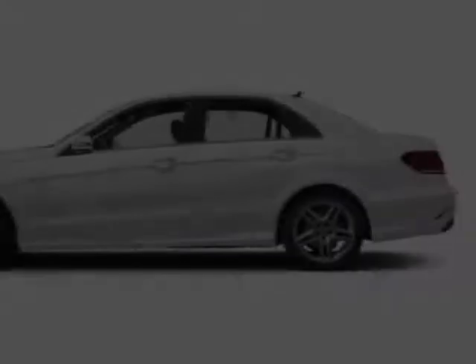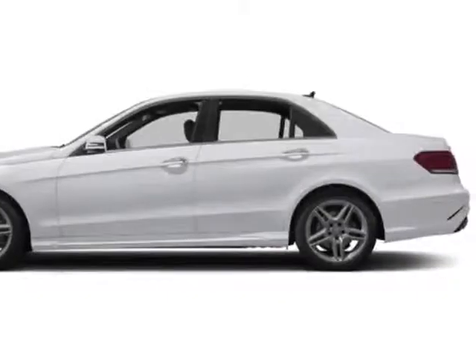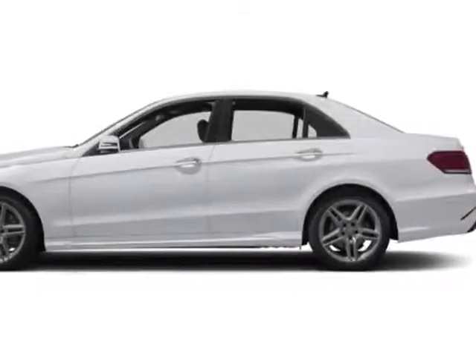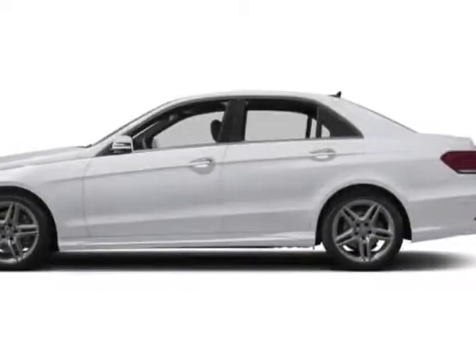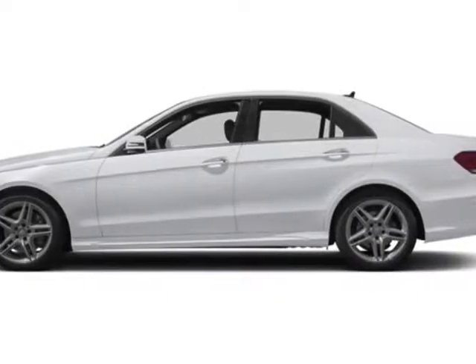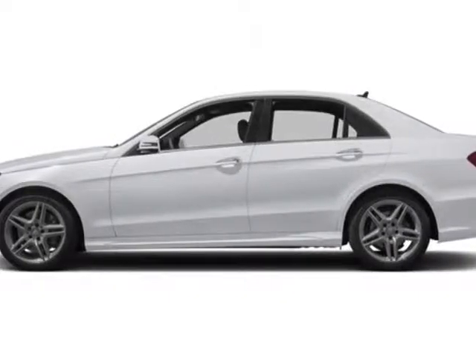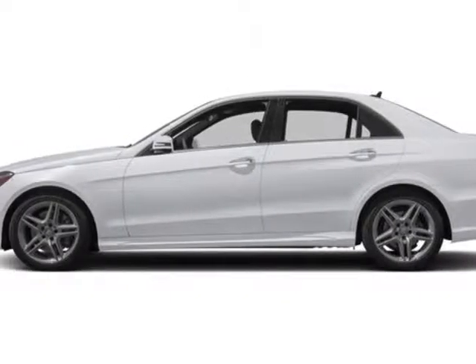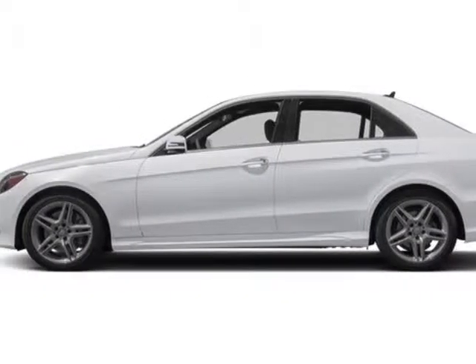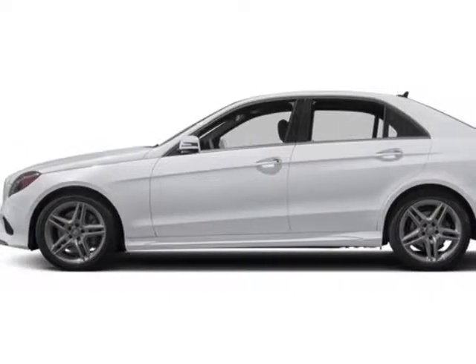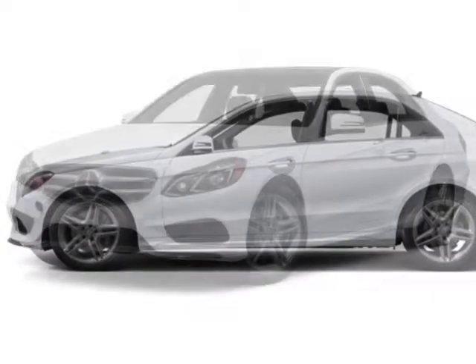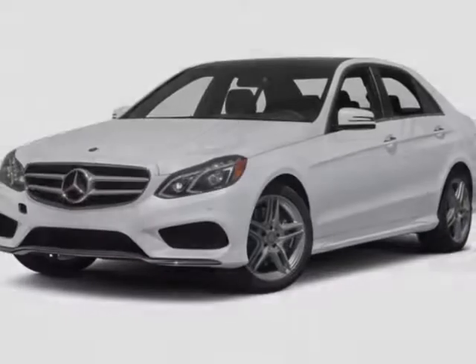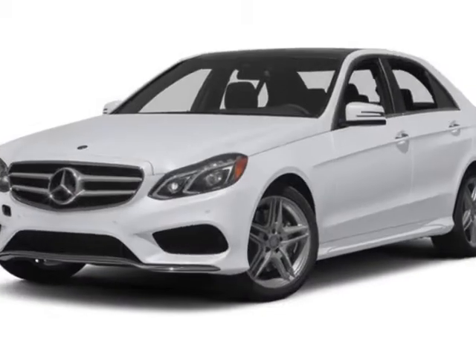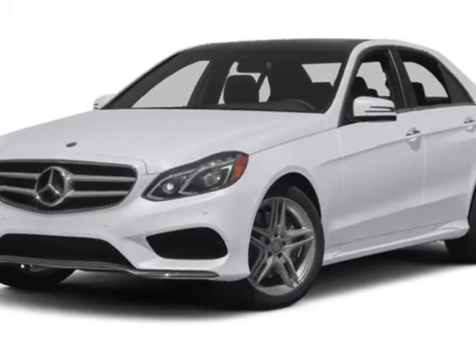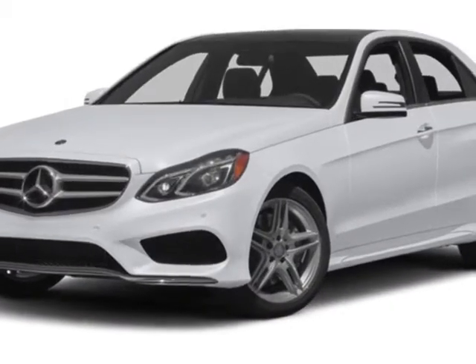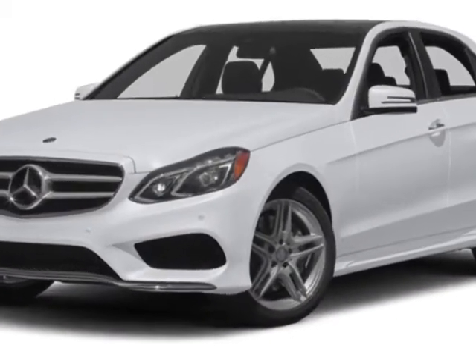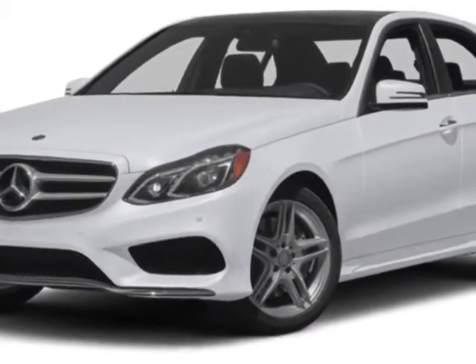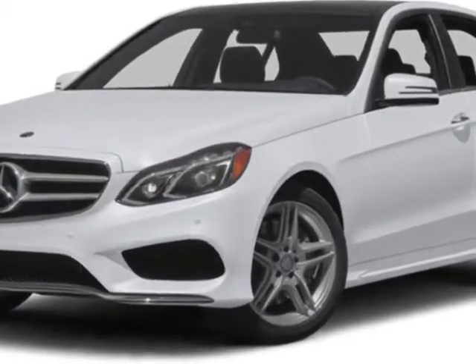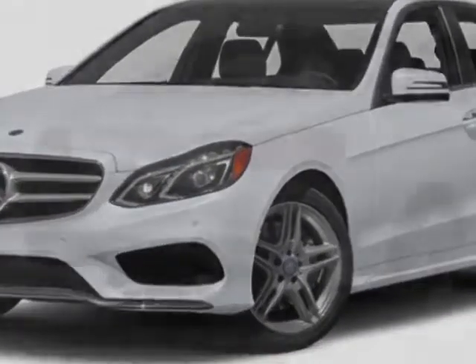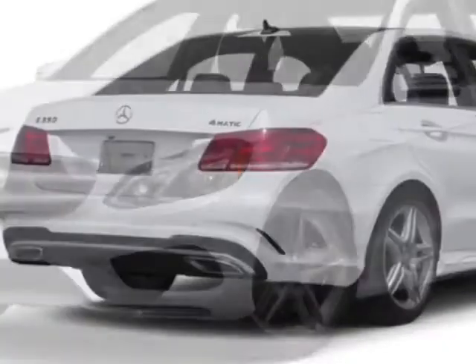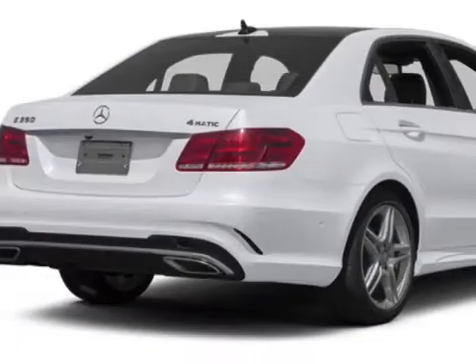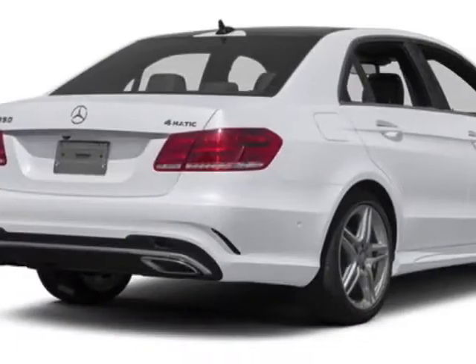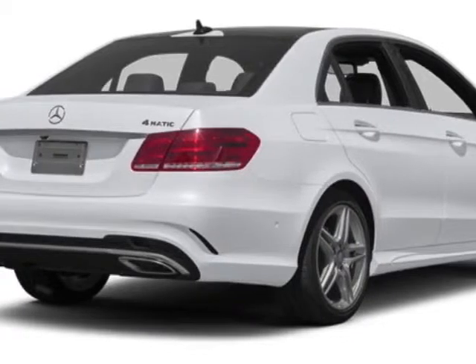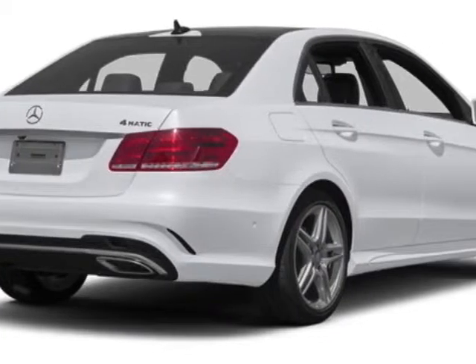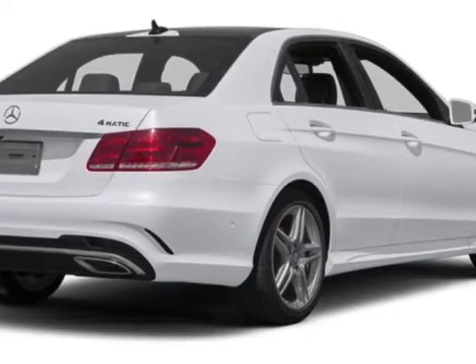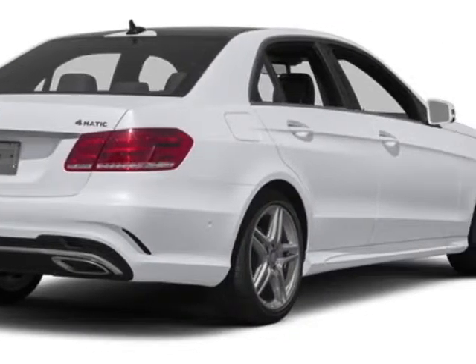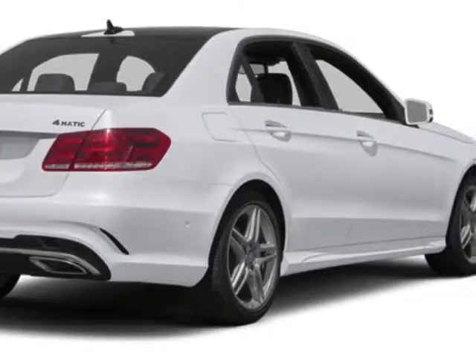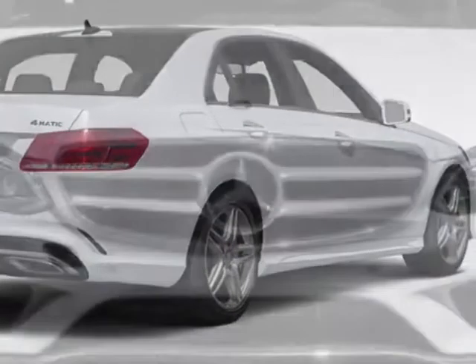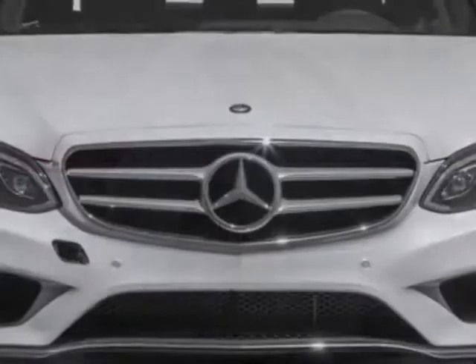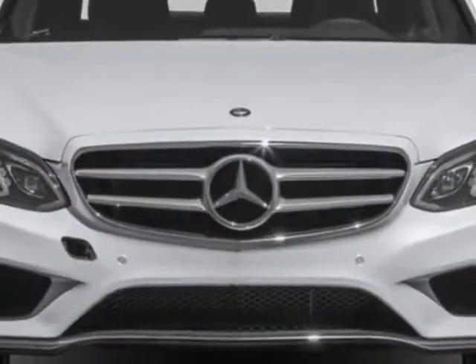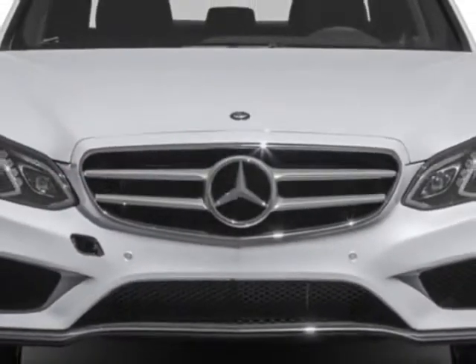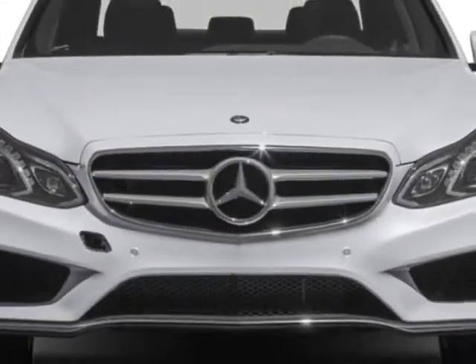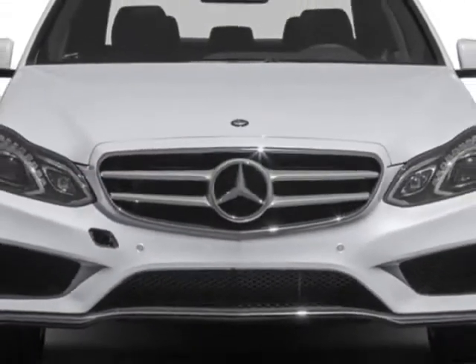Come take a look at this new 2014 Mercedes-Benz E-Class. For your protection, this vehicle has a full factory warranty. This vehicle gets an estimated 17 miles per gallon in the city and an estimated 26 on the highway.